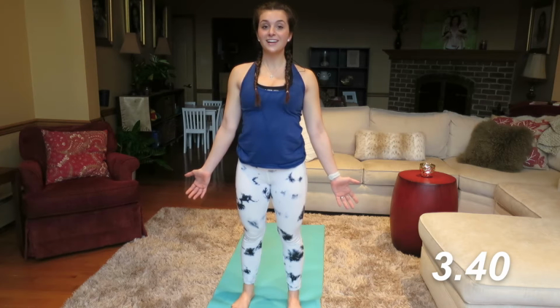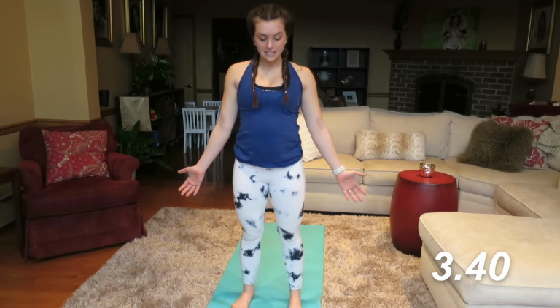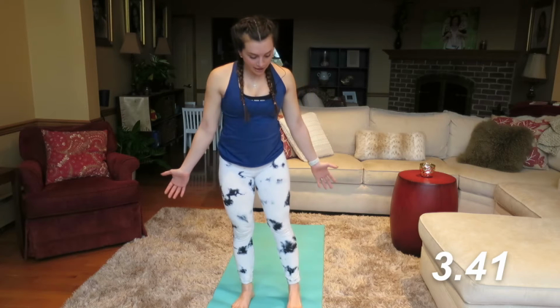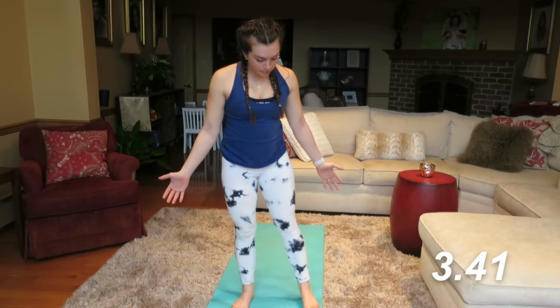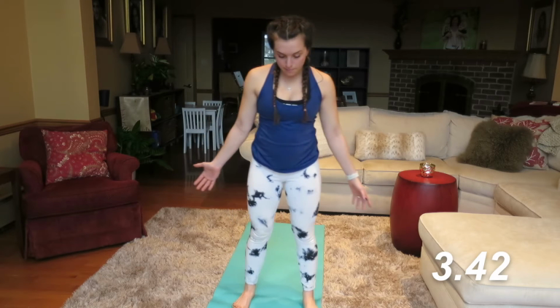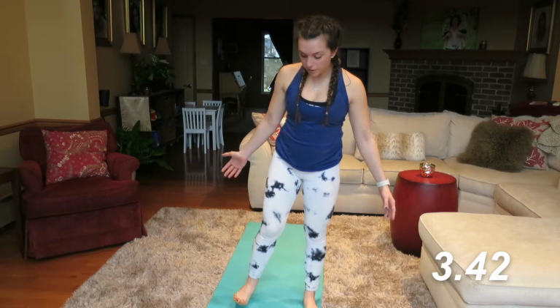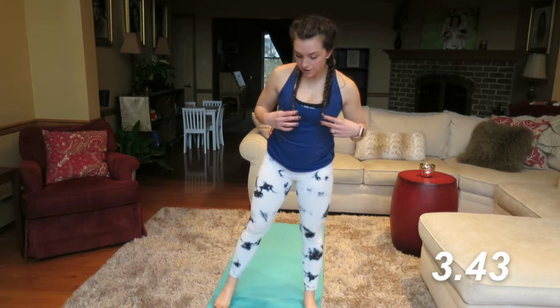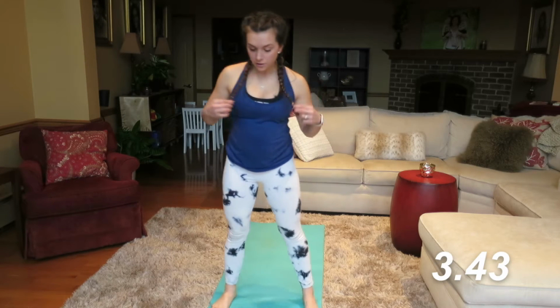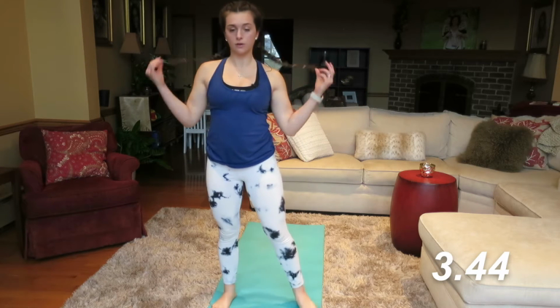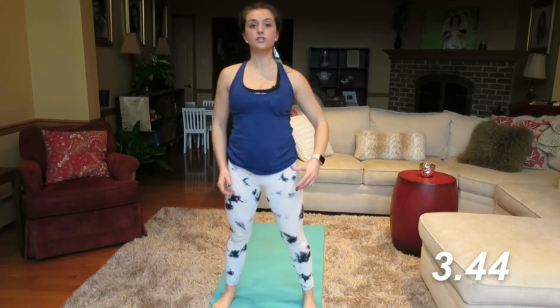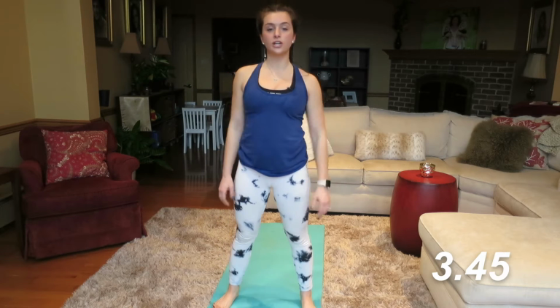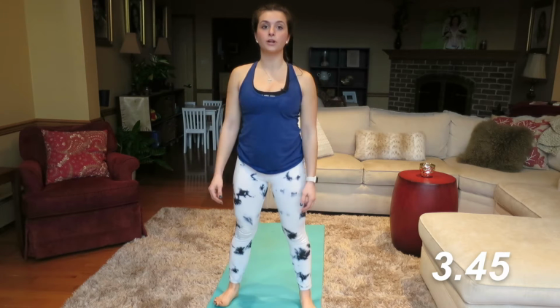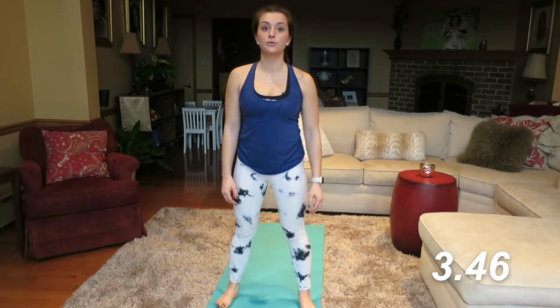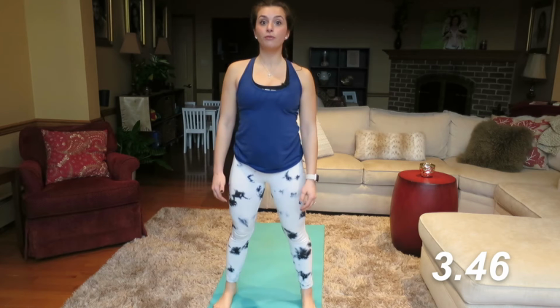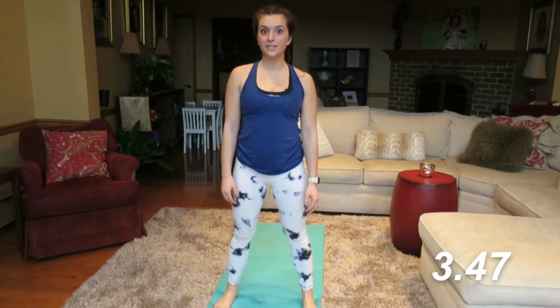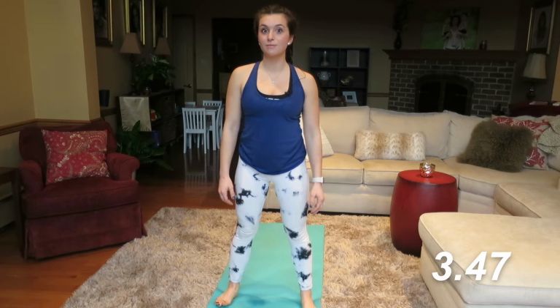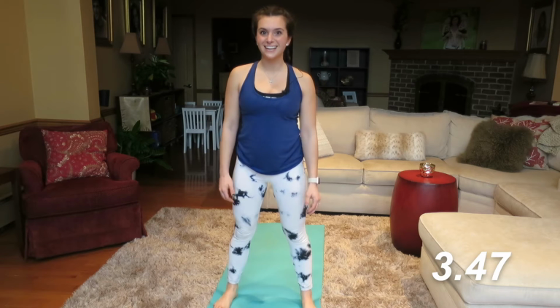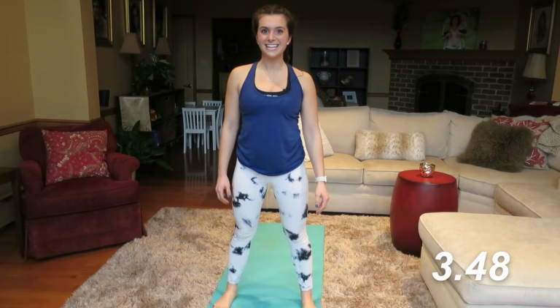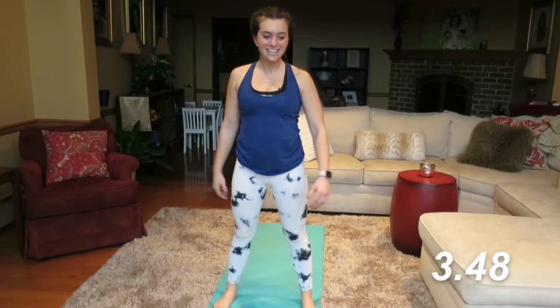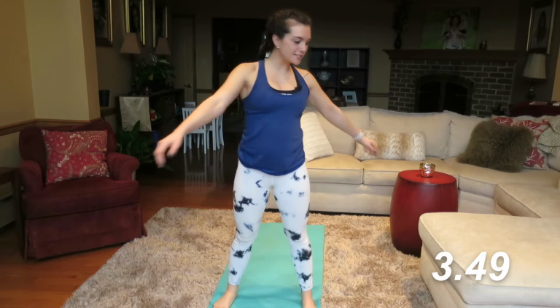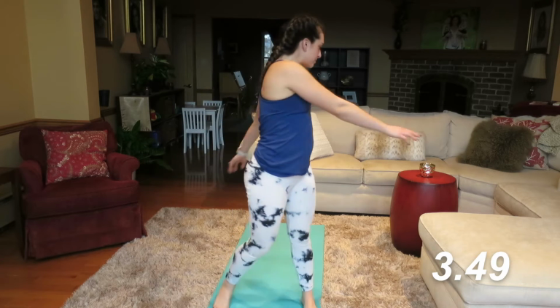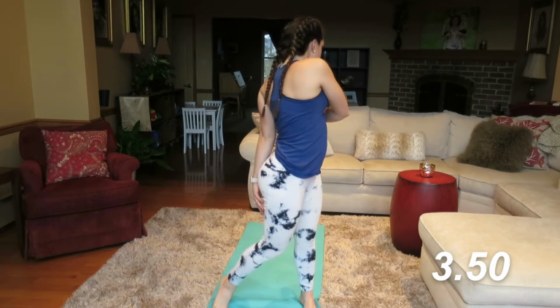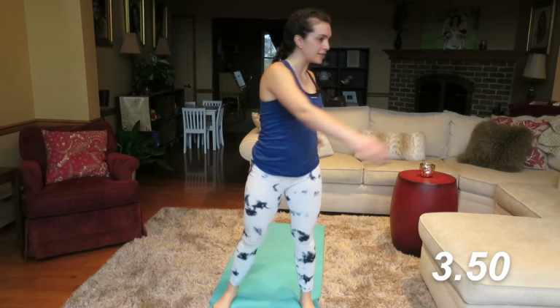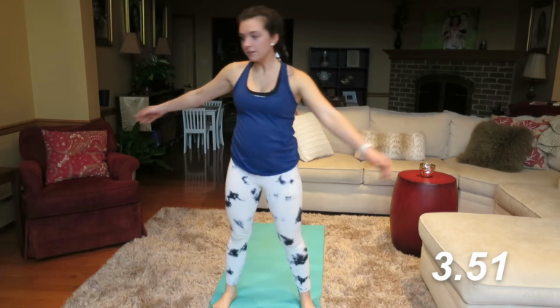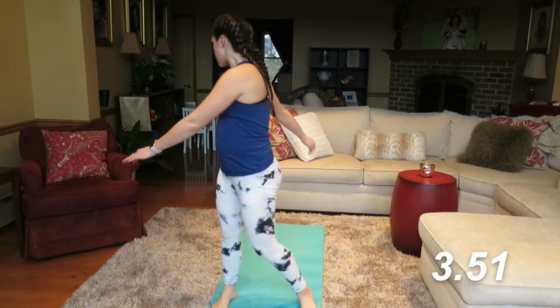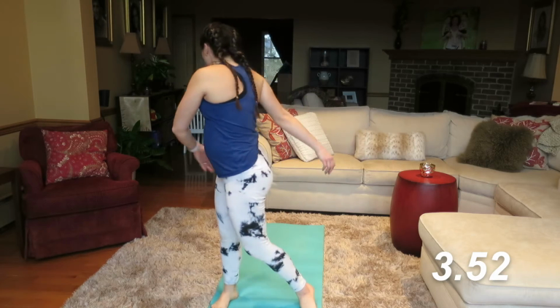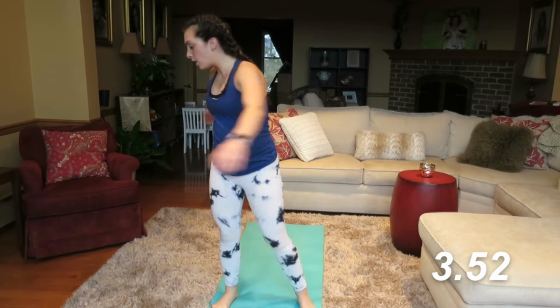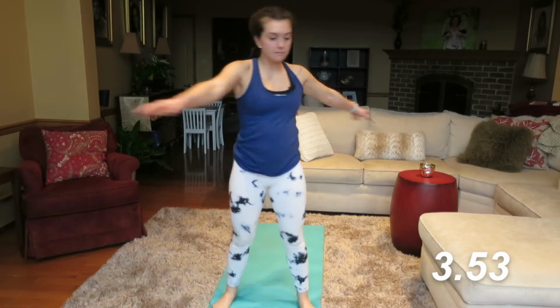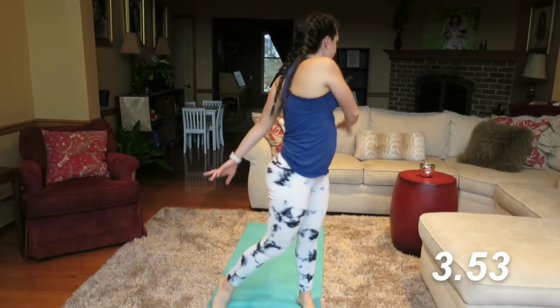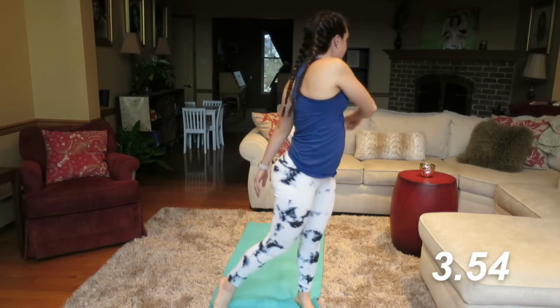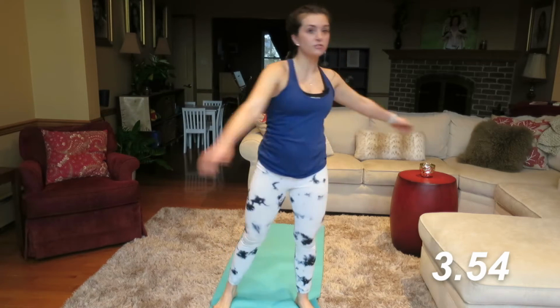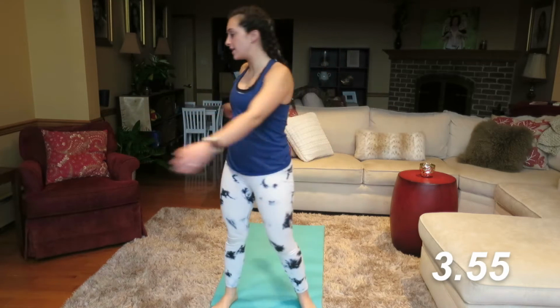Step your feet out so you're about mat width apart here. We have one or two more stretches before we go into some sun salutations. We're gonna start with a spinal rotation, so we're warming up in all planes of motion, getting some rotation in.